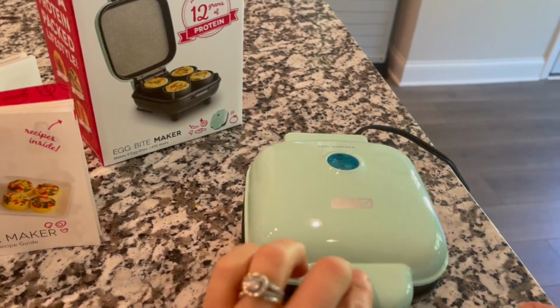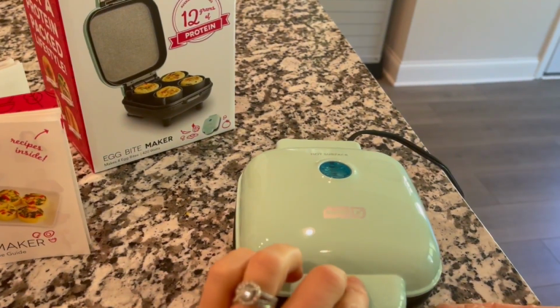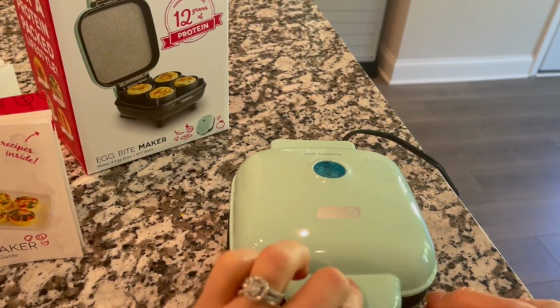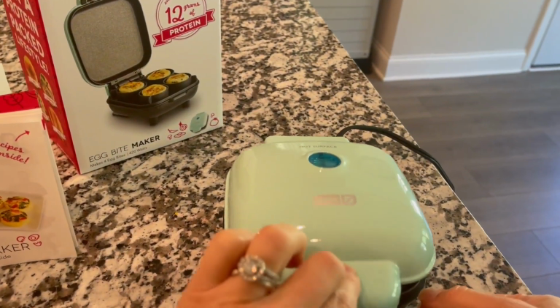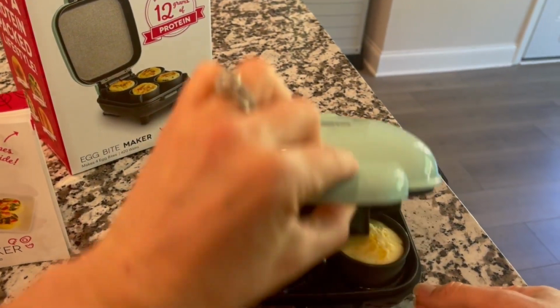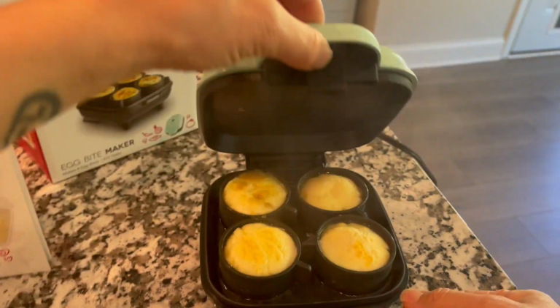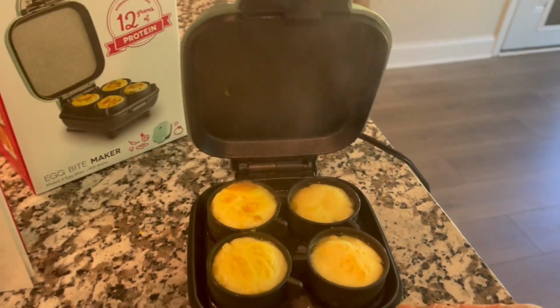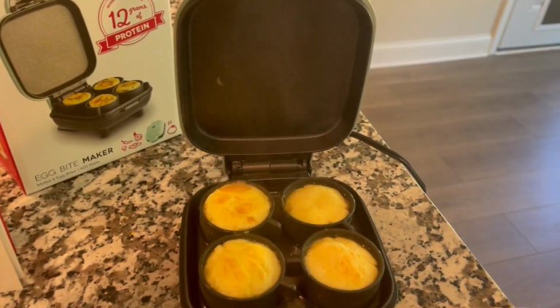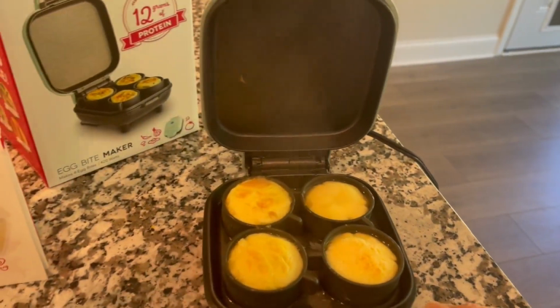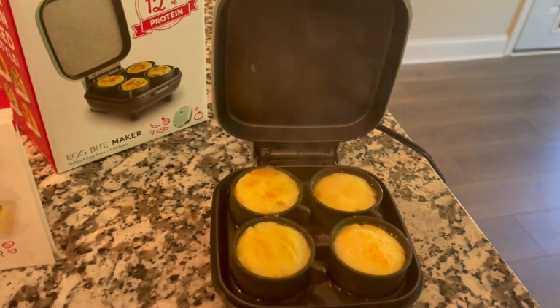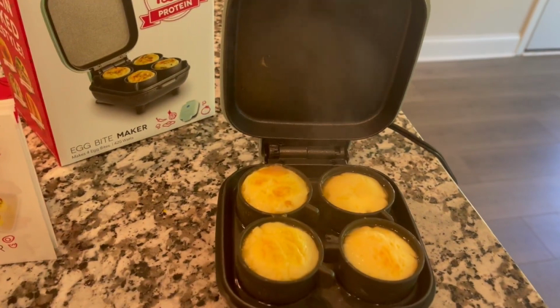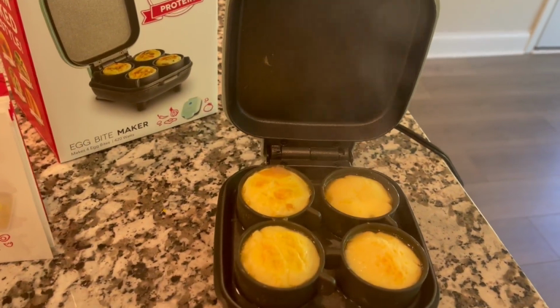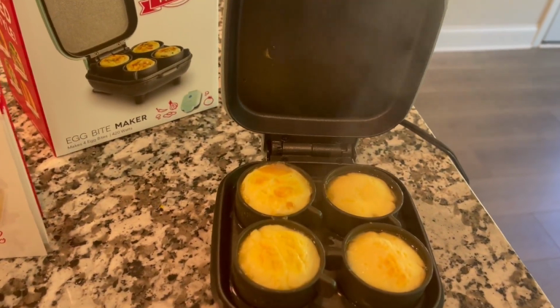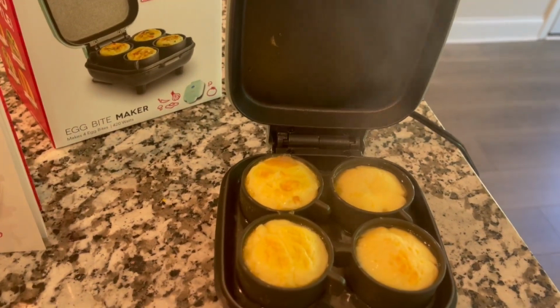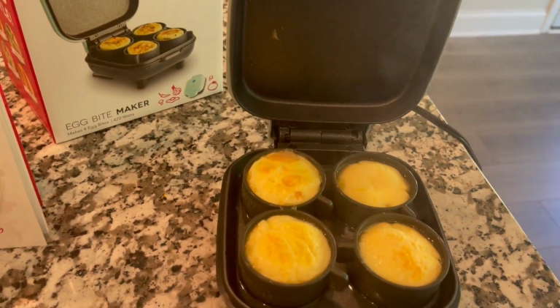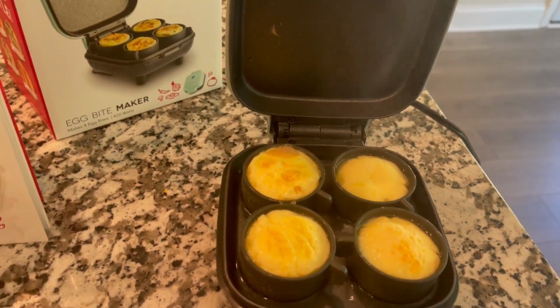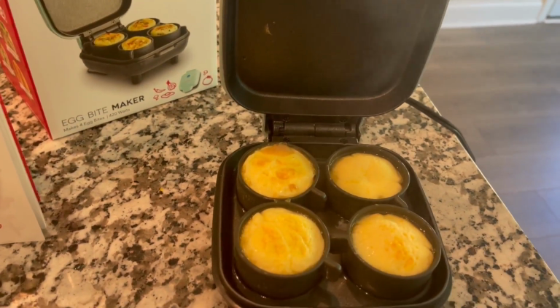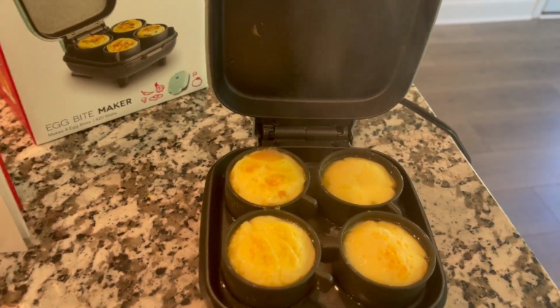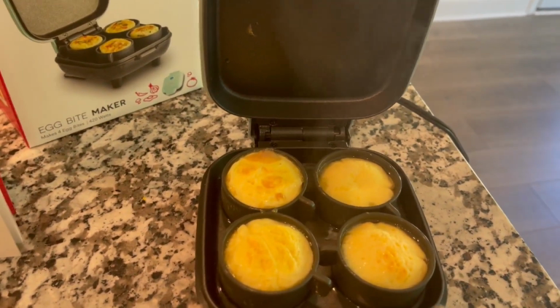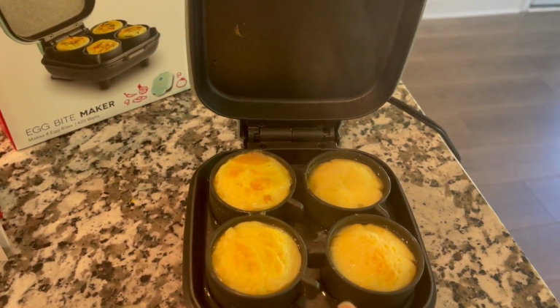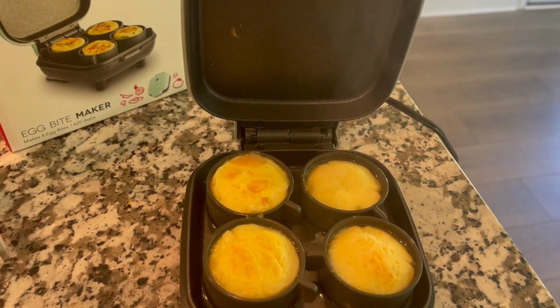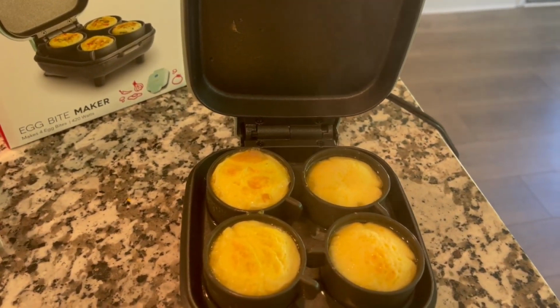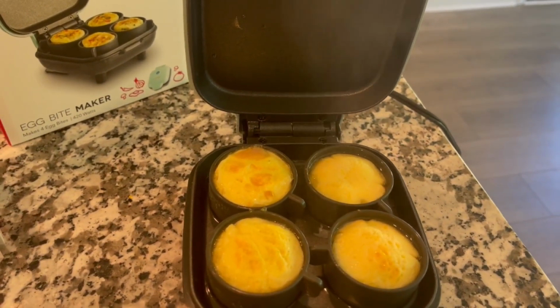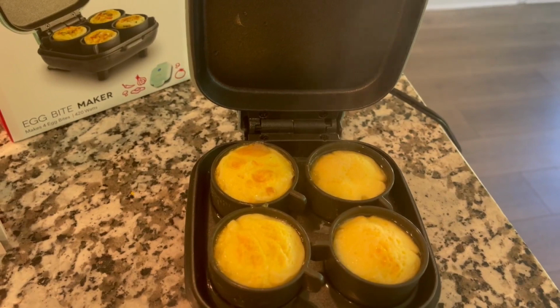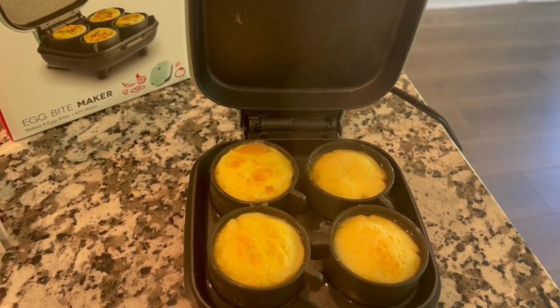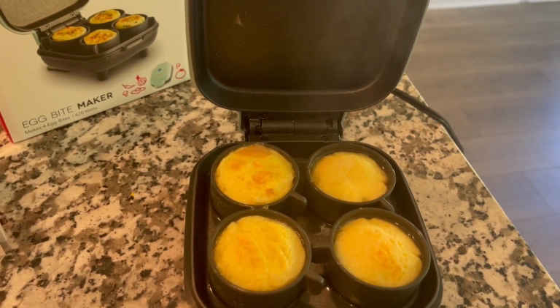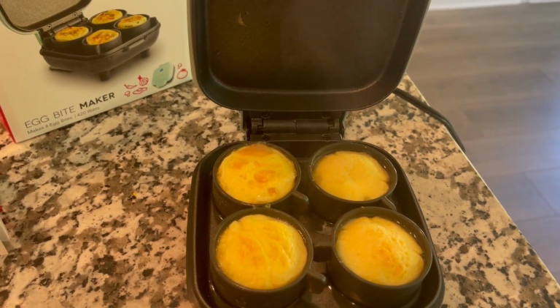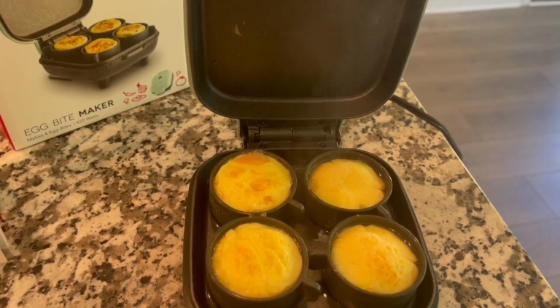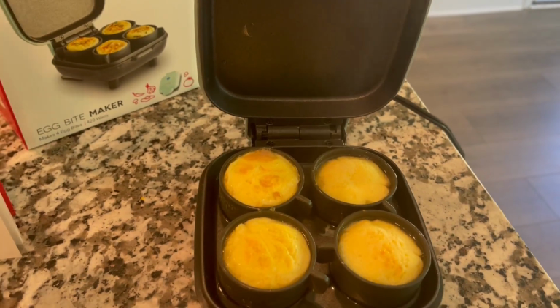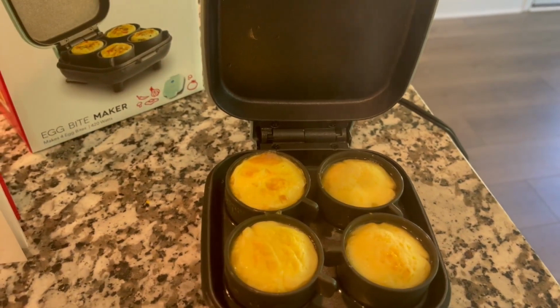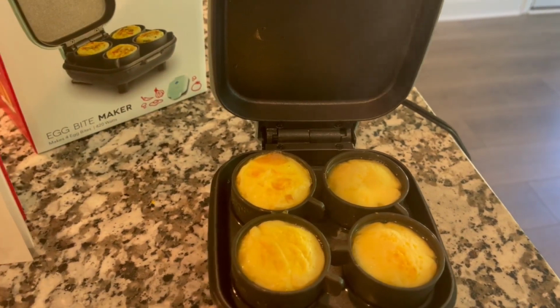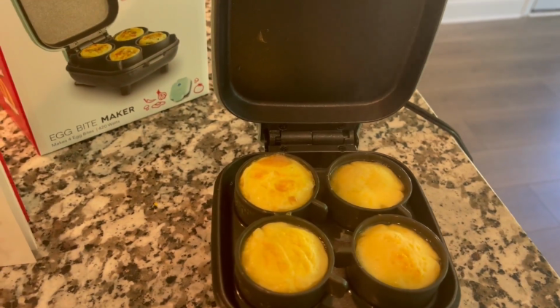It takes about 10 minutes. These have been in here about eight minutes, so not quite done. You know it's done when all the water has absorbed from the bottom.